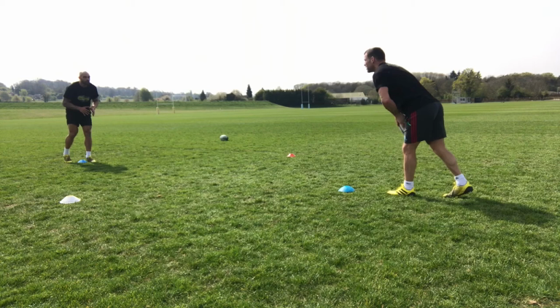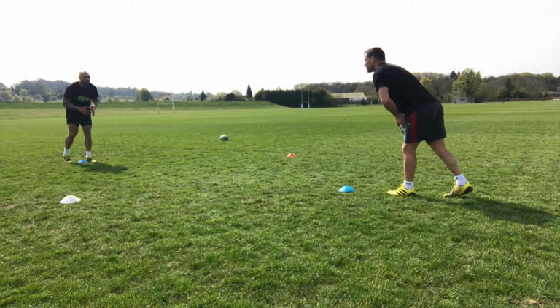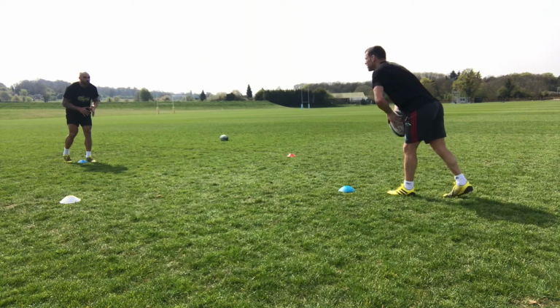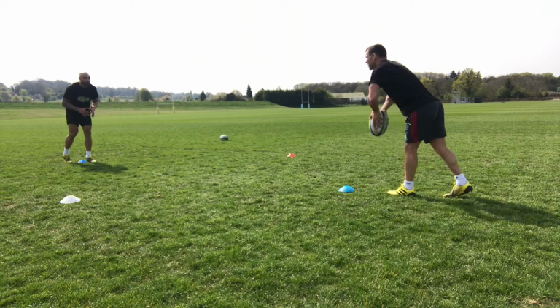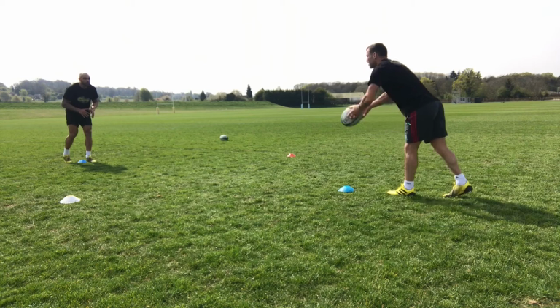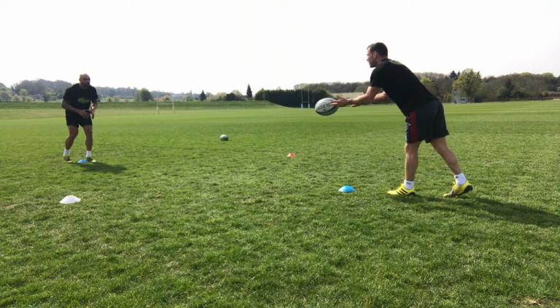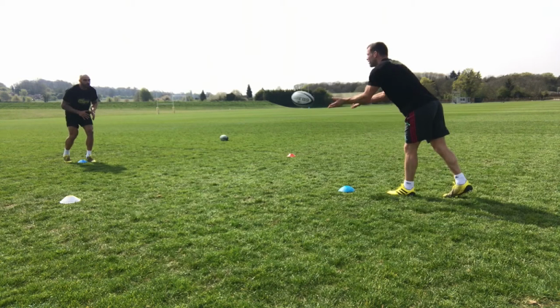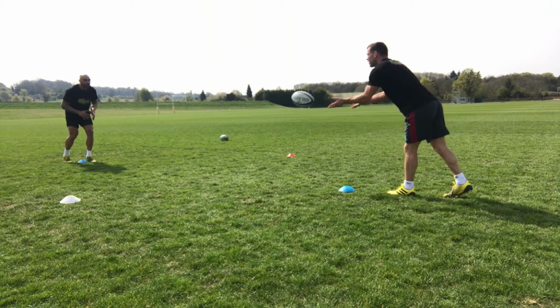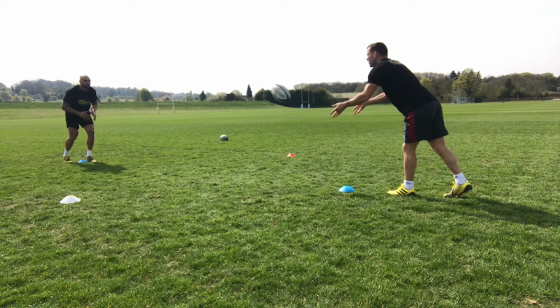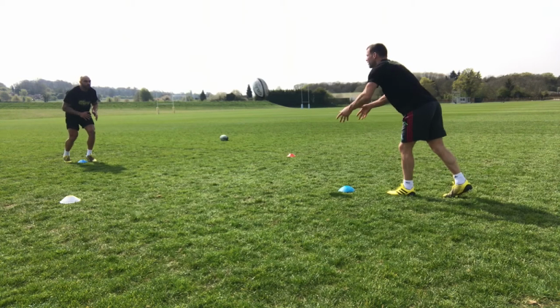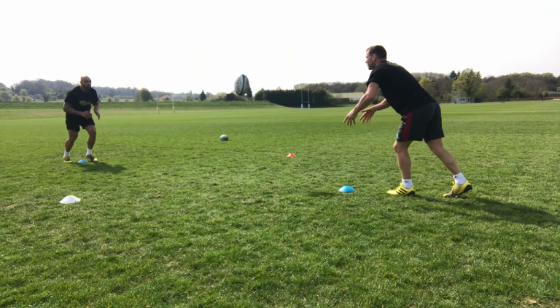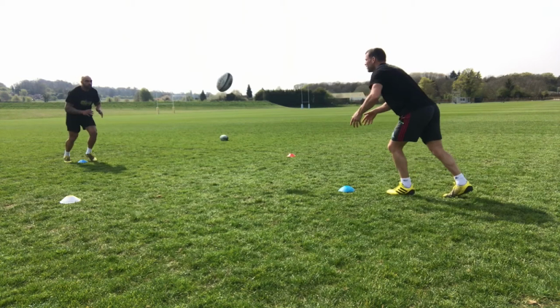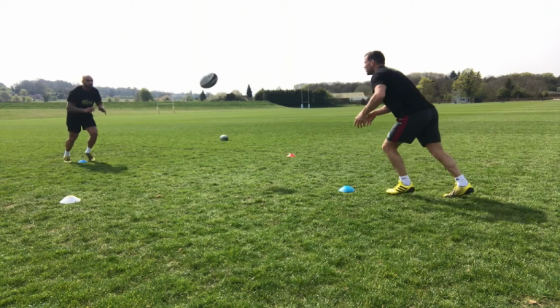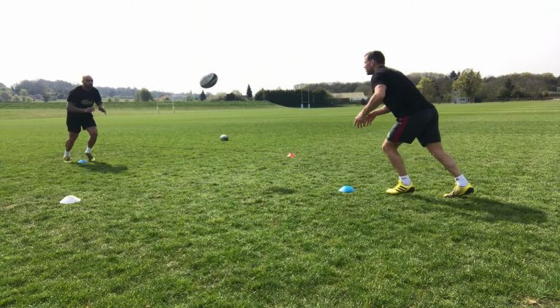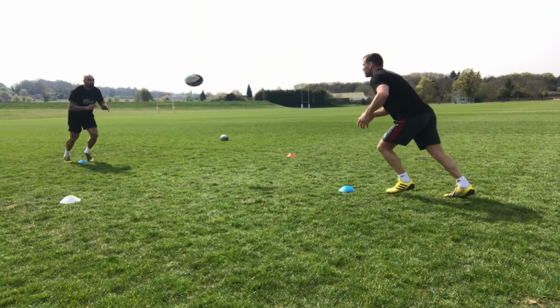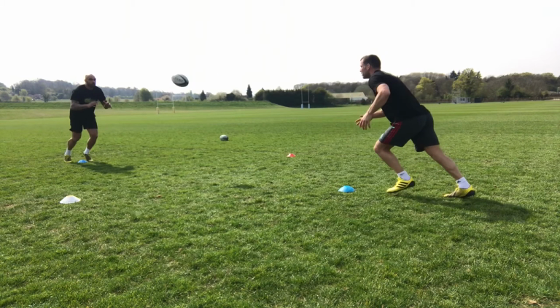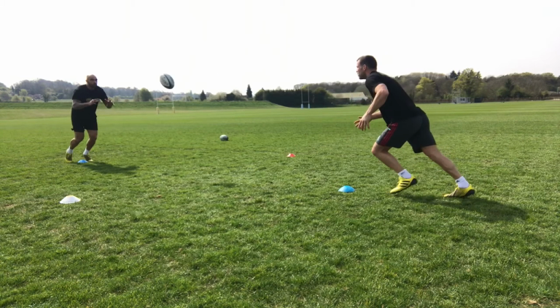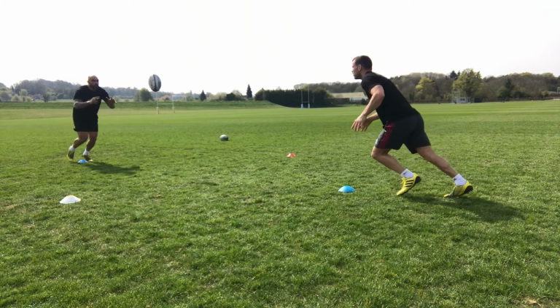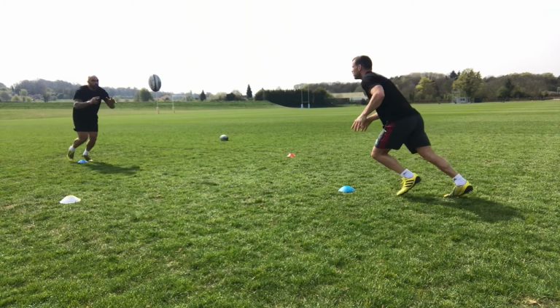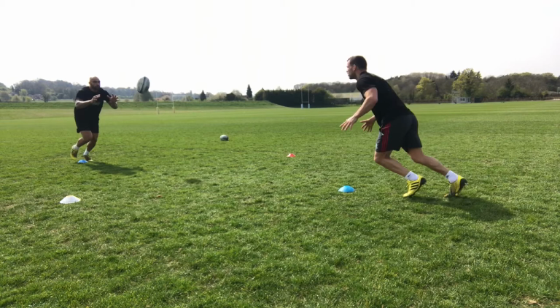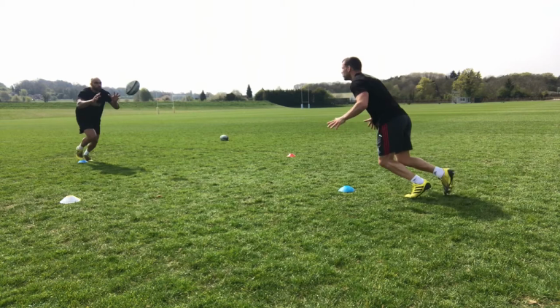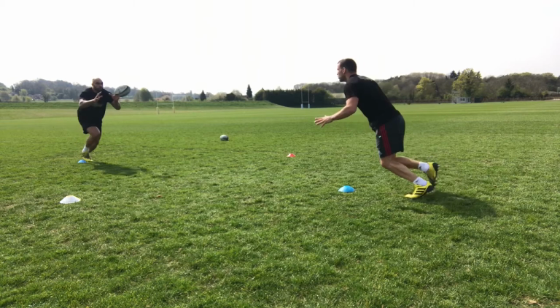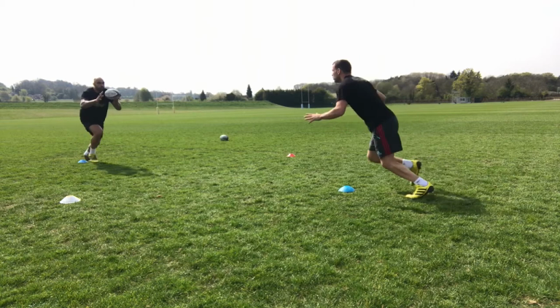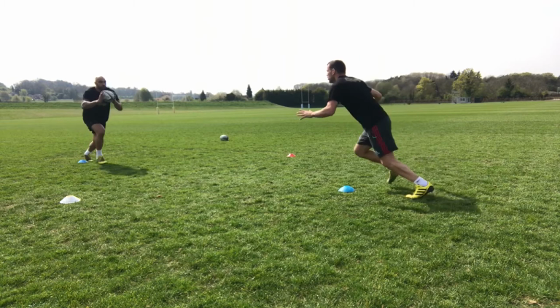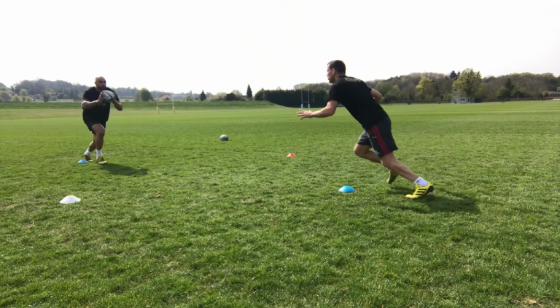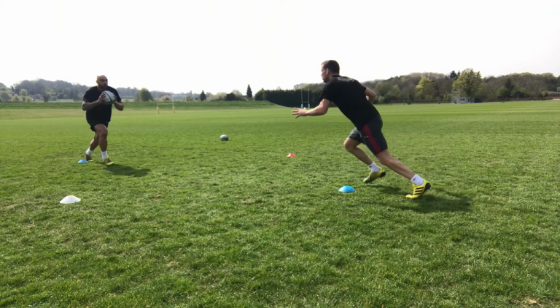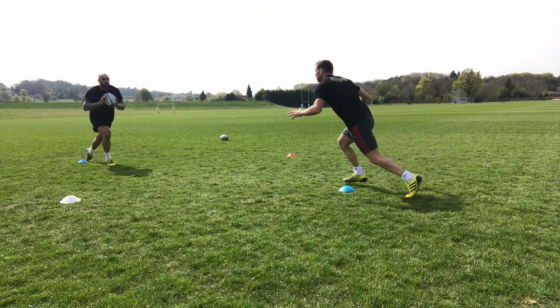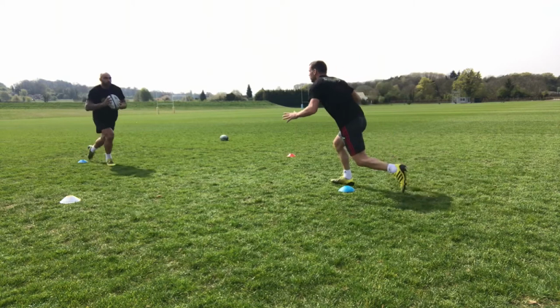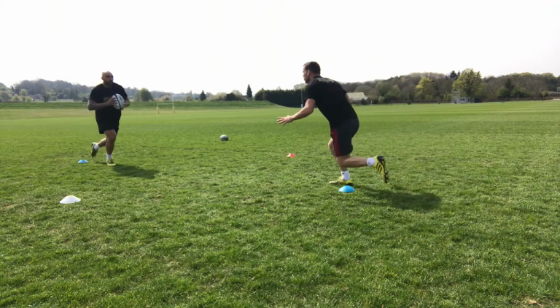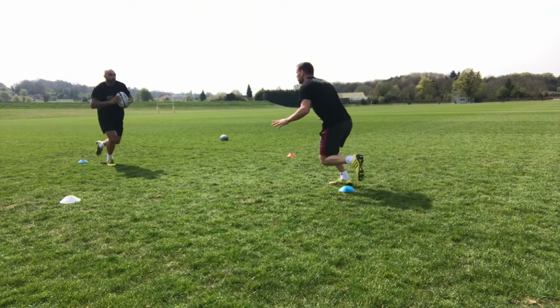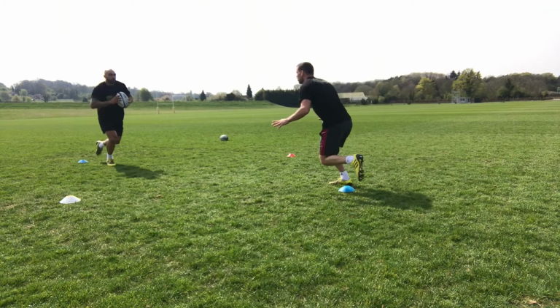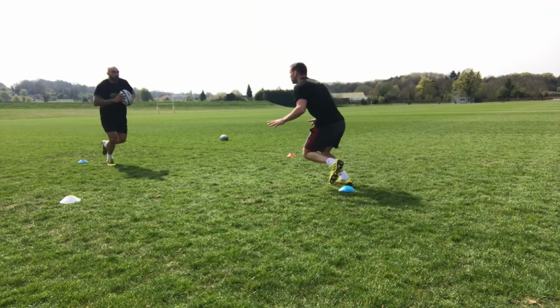This drill can be done either using full tackling or working on the footwork and handoff. If you're going to use it for tackling, you might want to make the grid a little bit bigger.